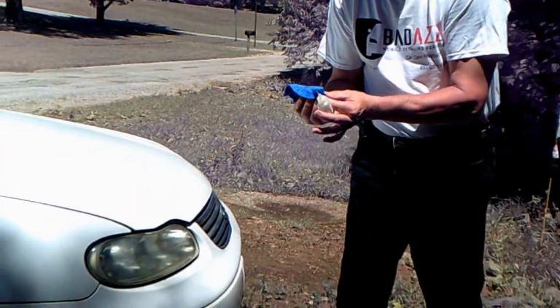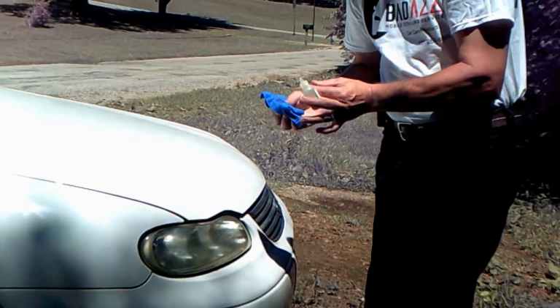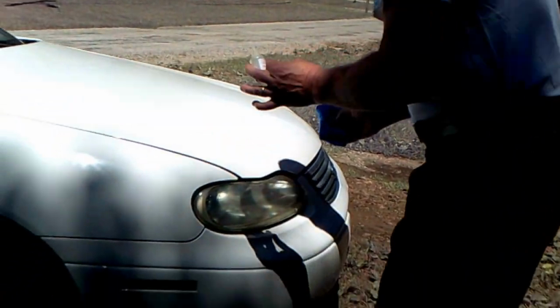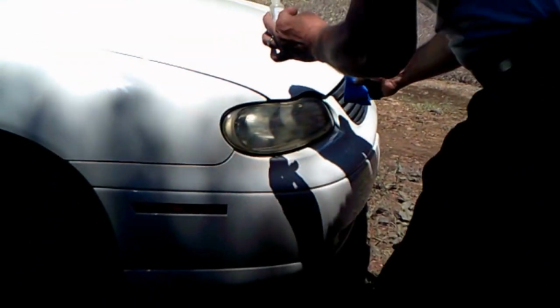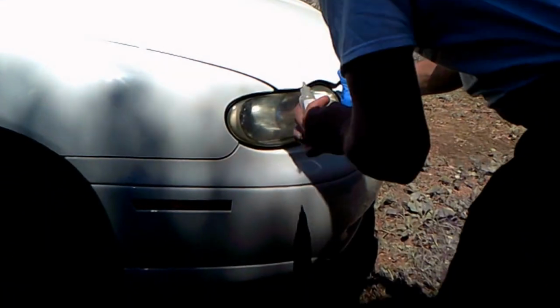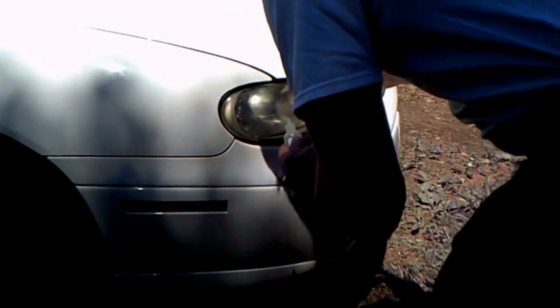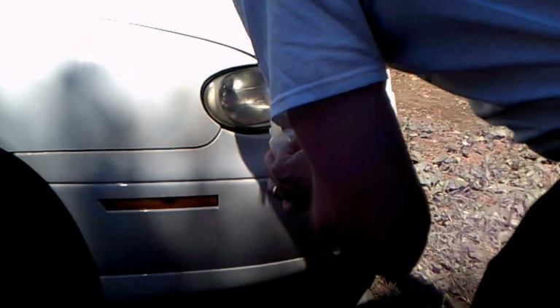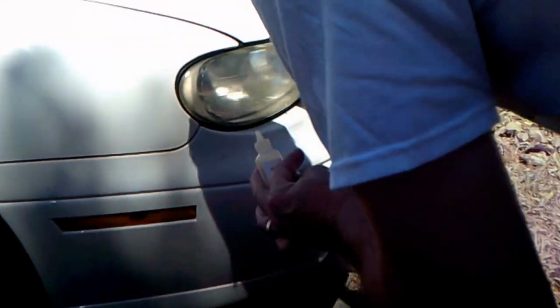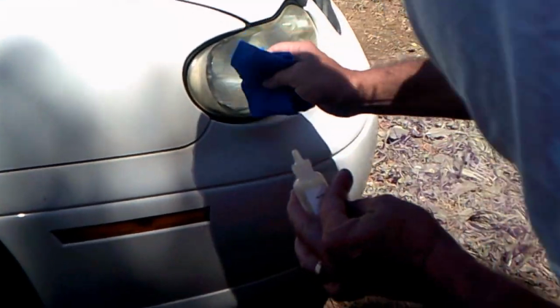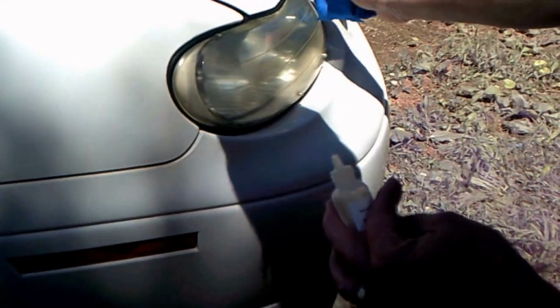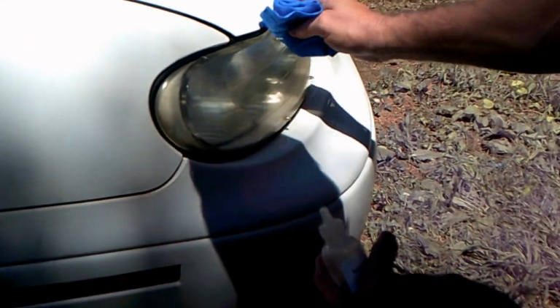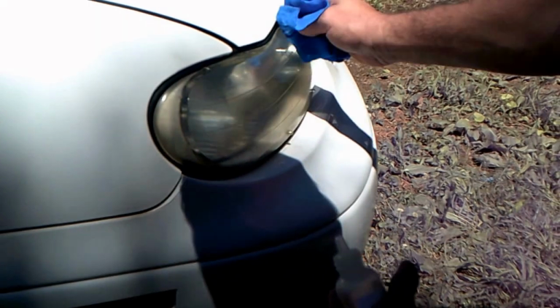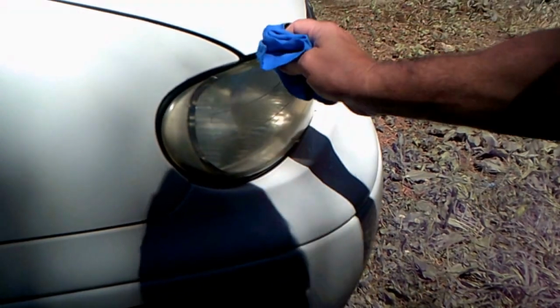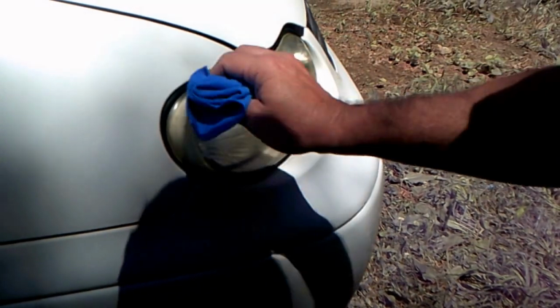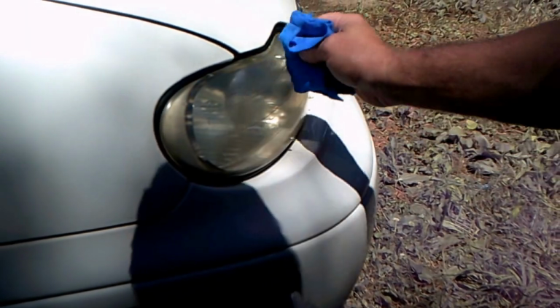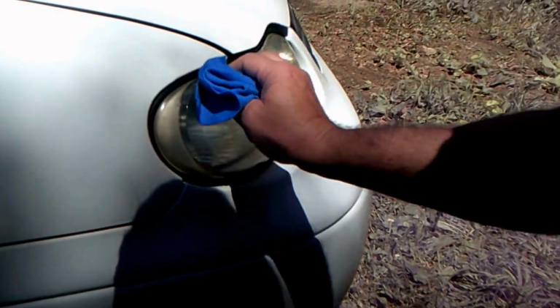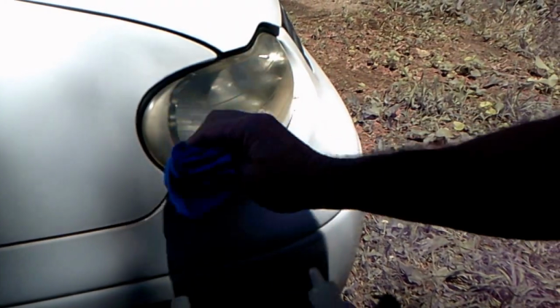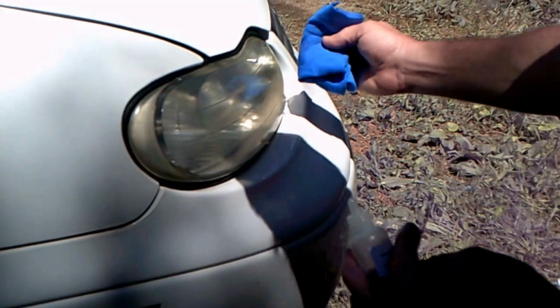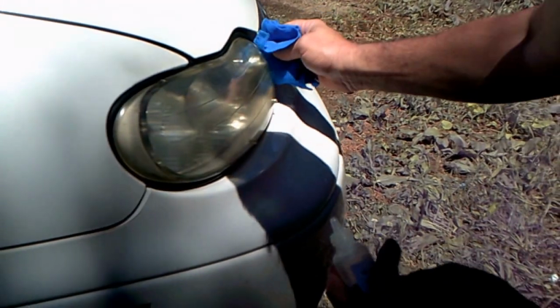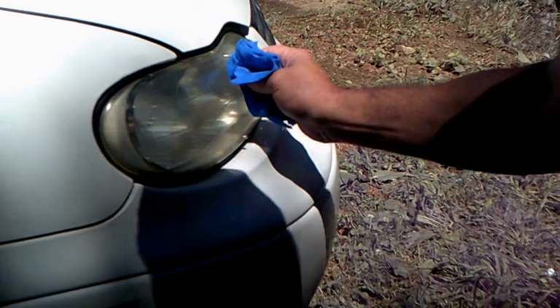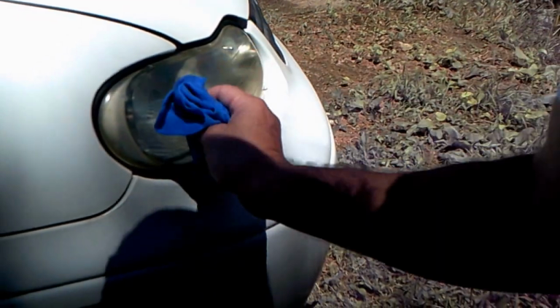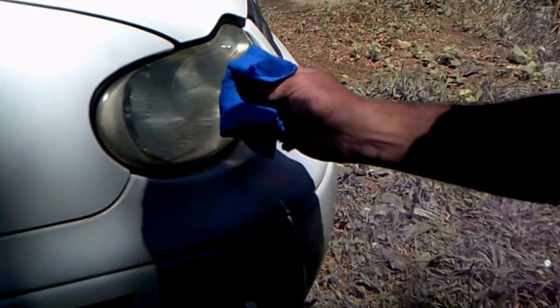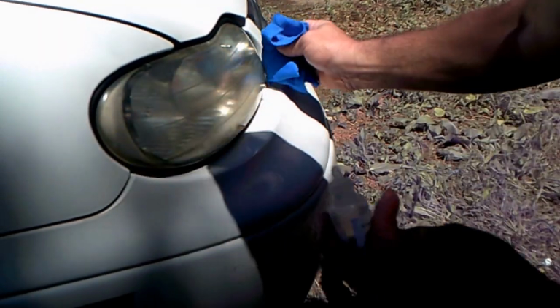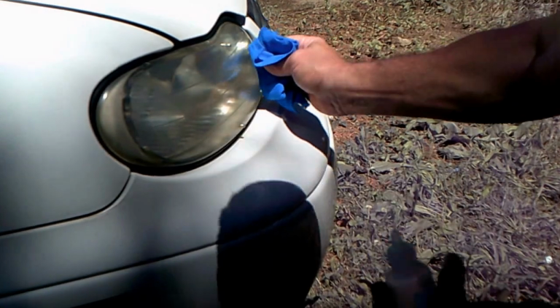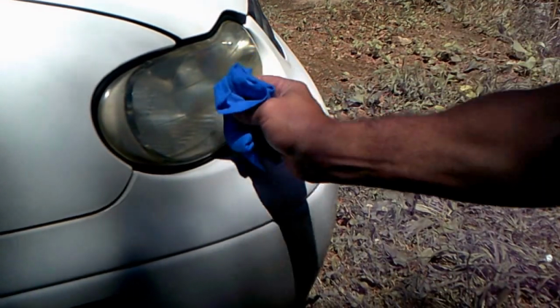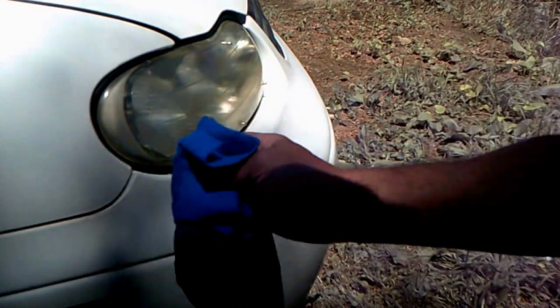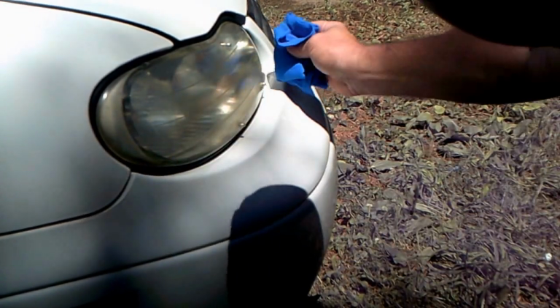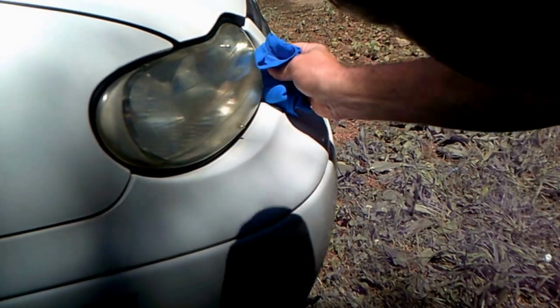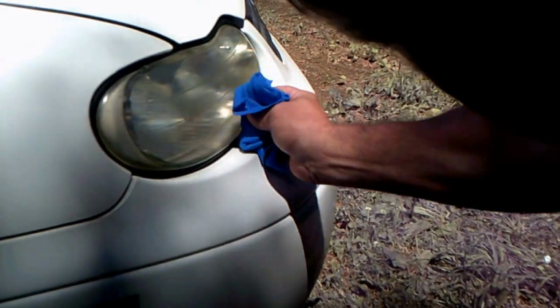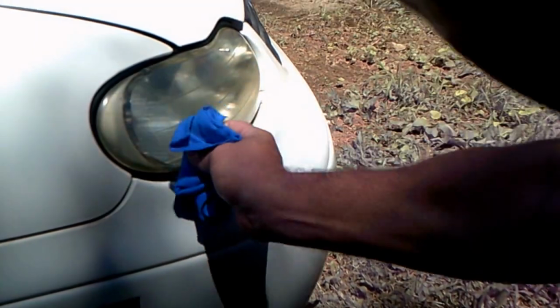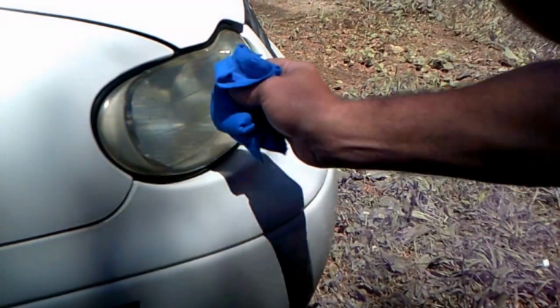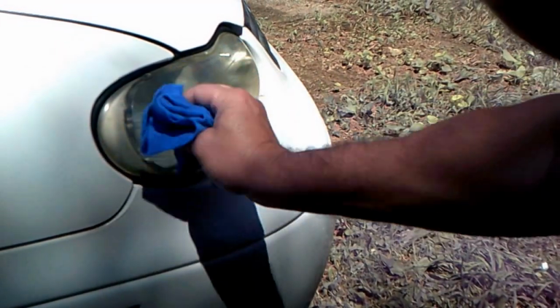Take the rag and be careful not to get too much sealer on there, because if you do it'll run and it won't look good. Just wipe it across like this, nice and easy, right across just like that.